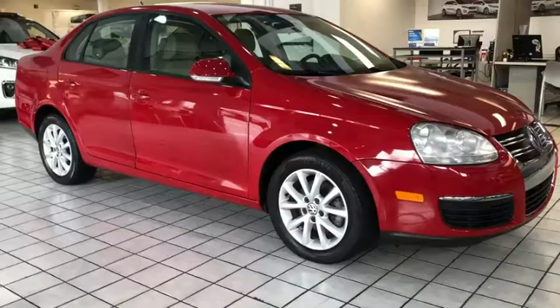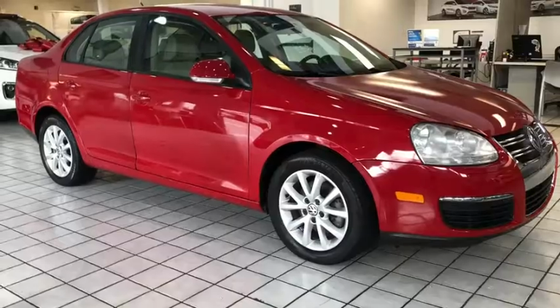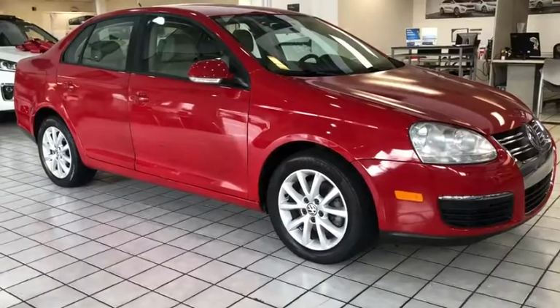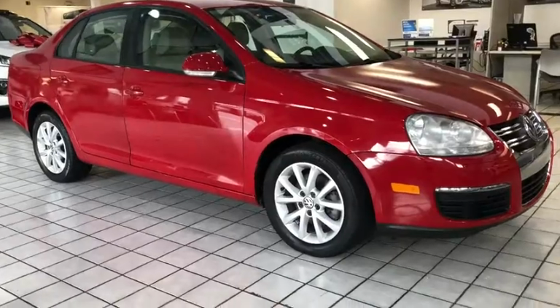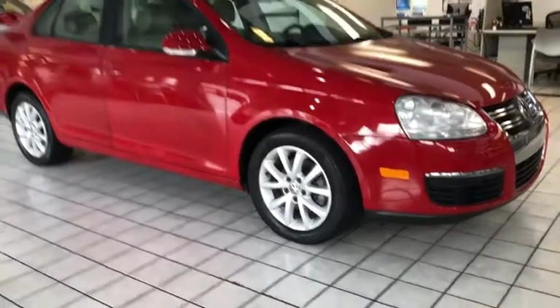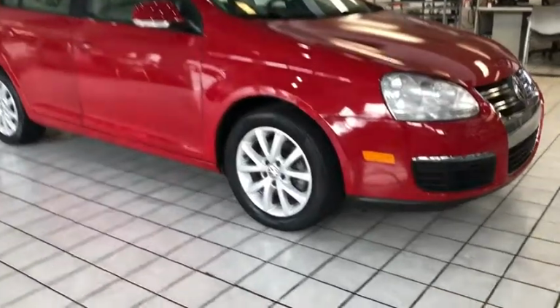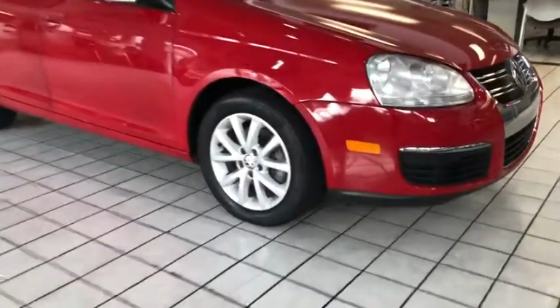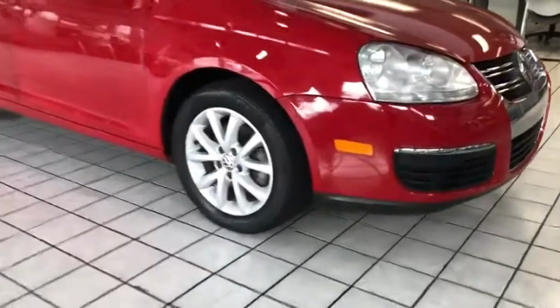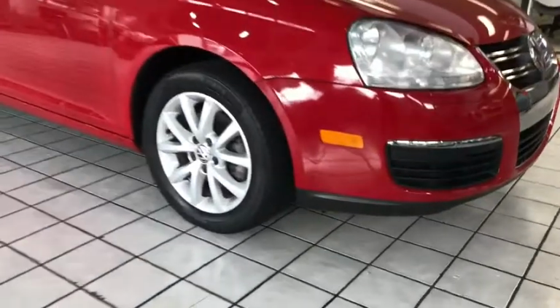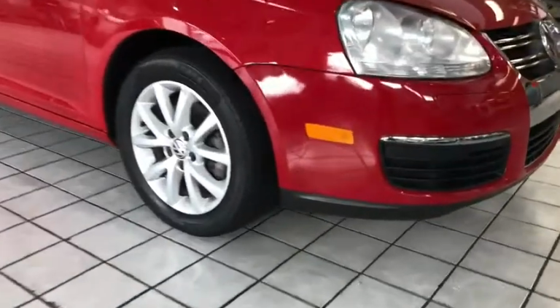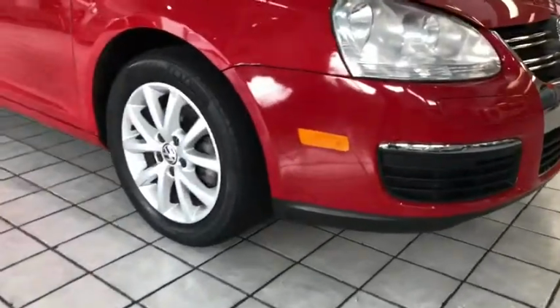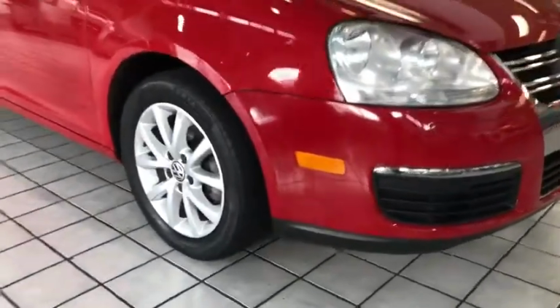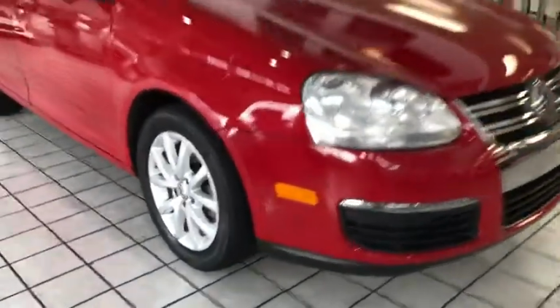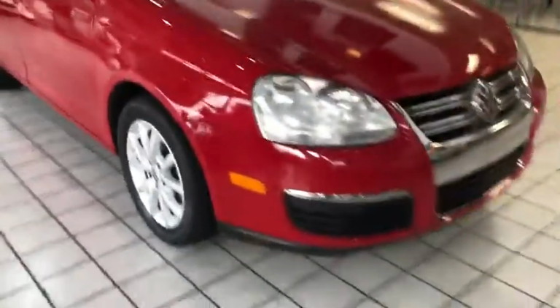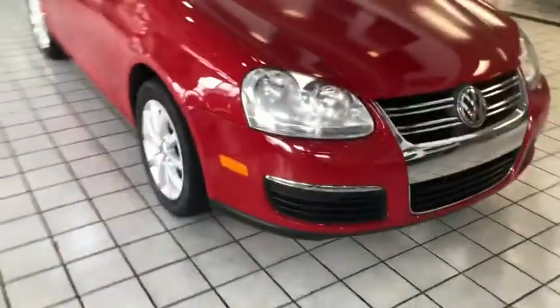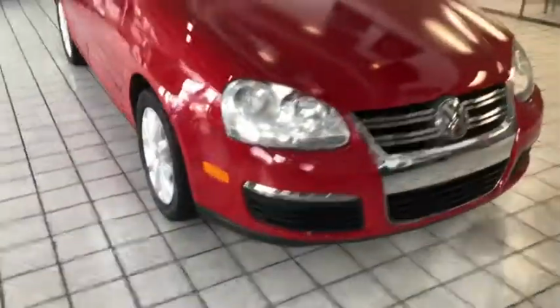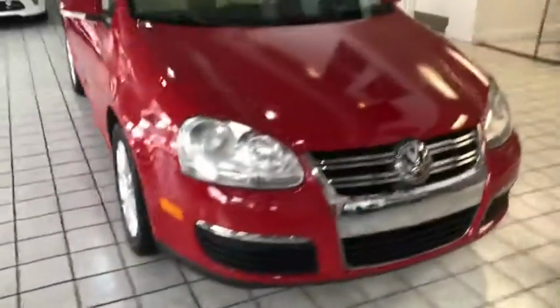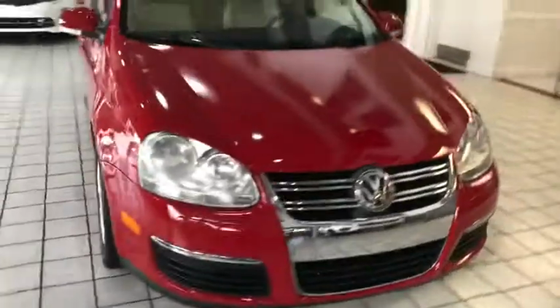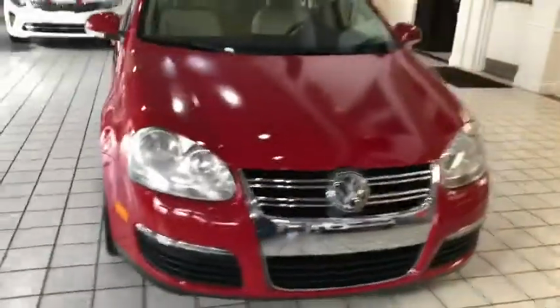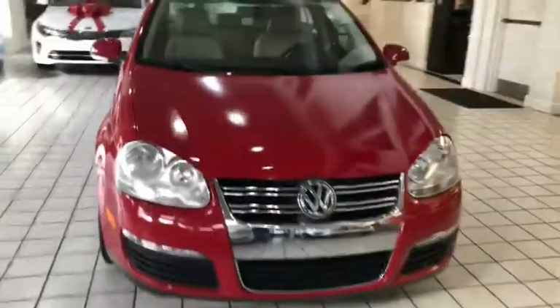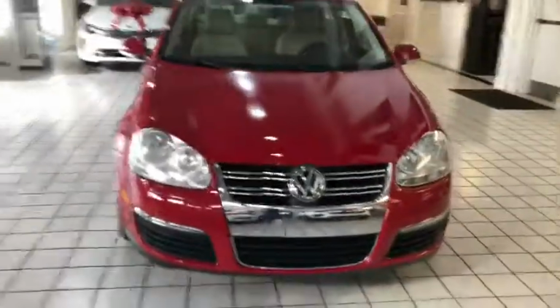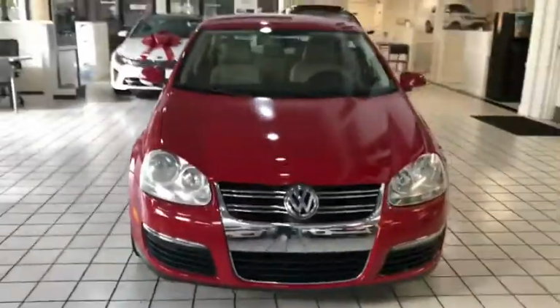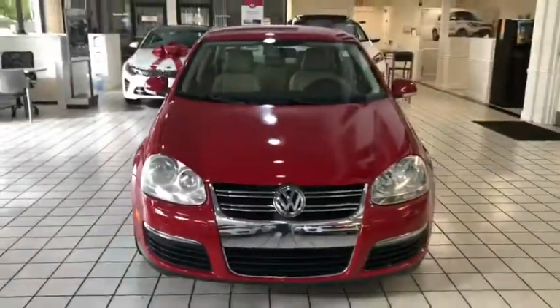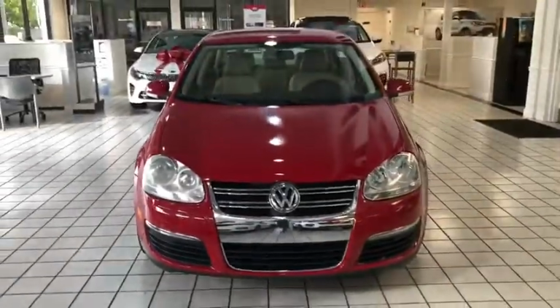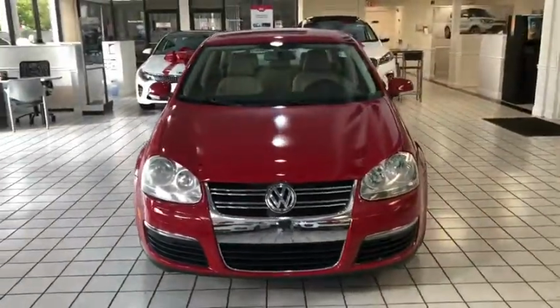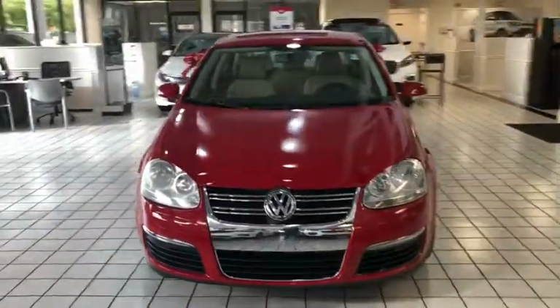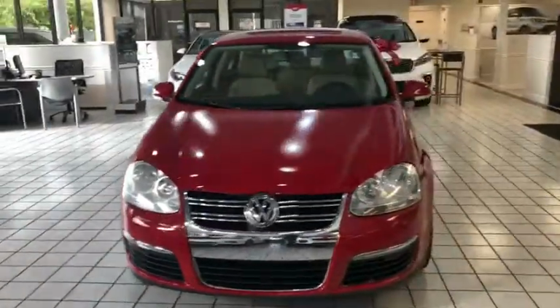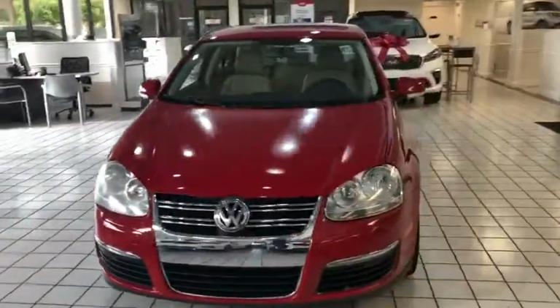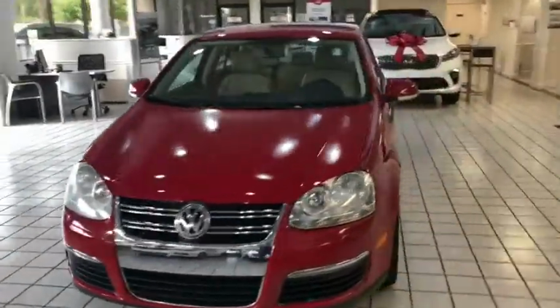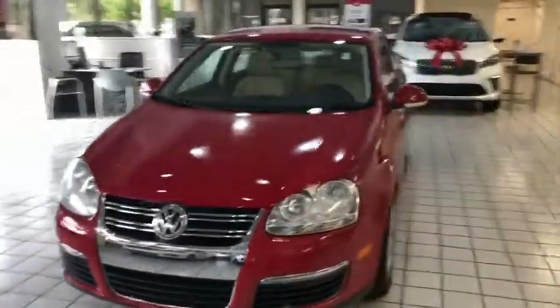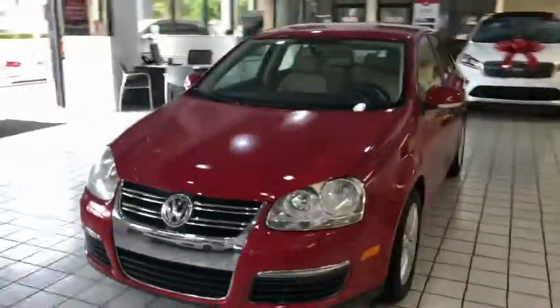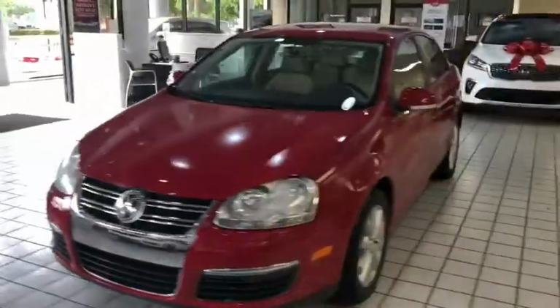The 2010 Volkswagen Jetta. The Jetta is a premium car that is family-friendly with a great price. Agile and confident handling.